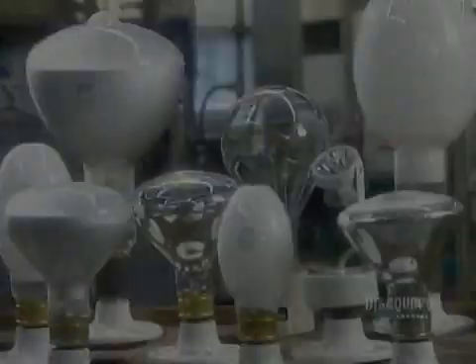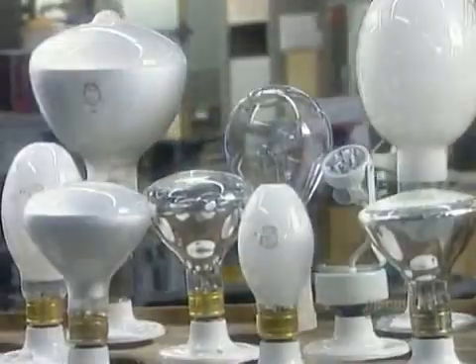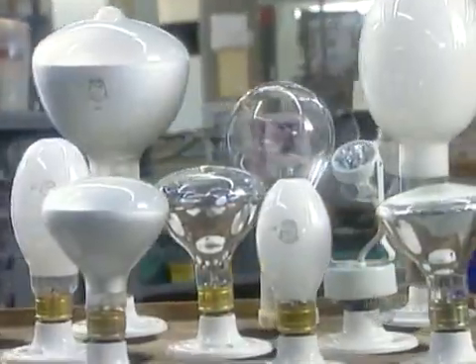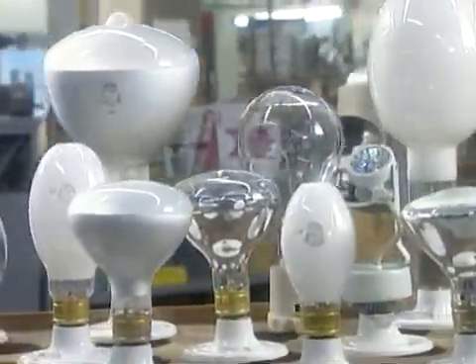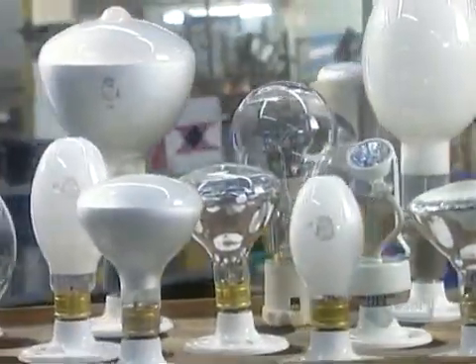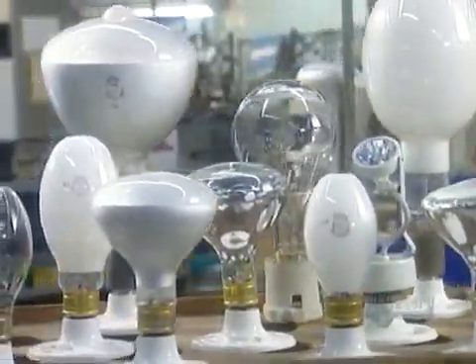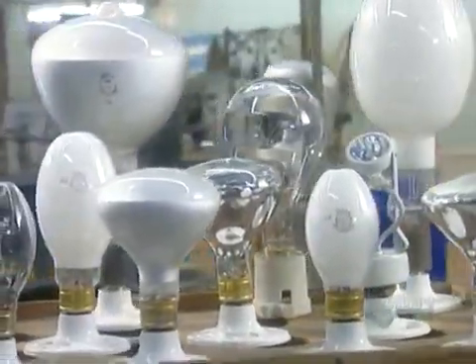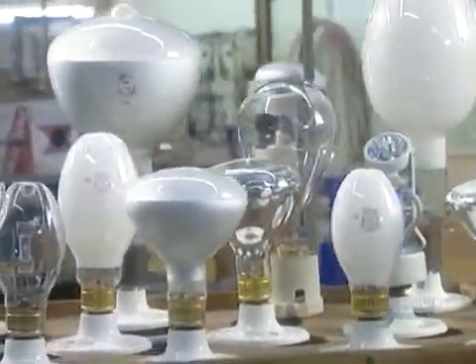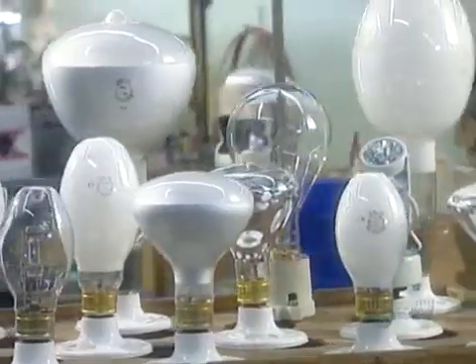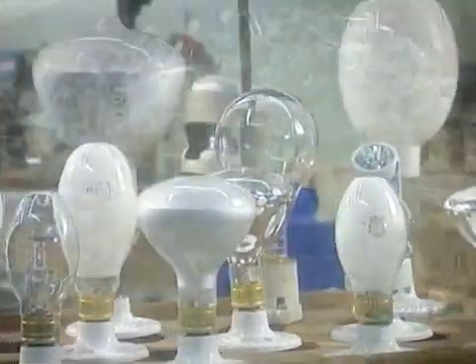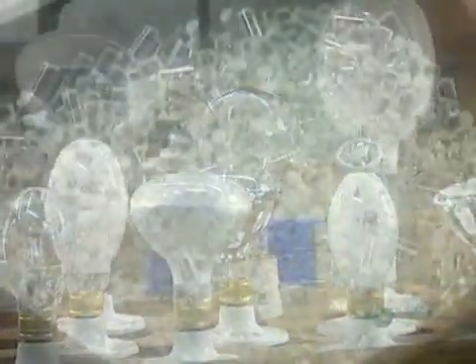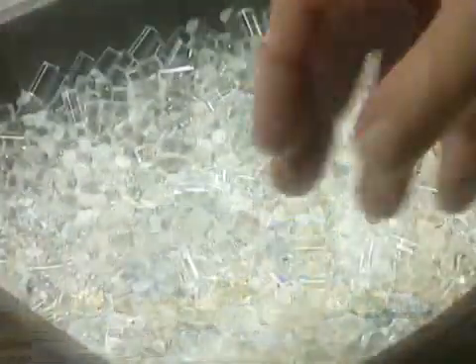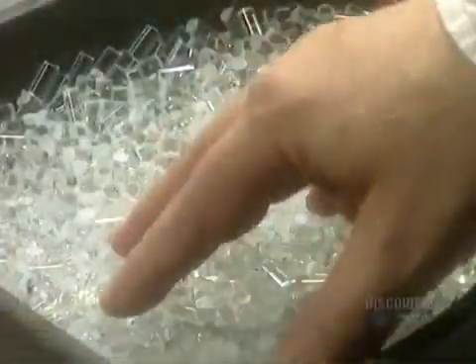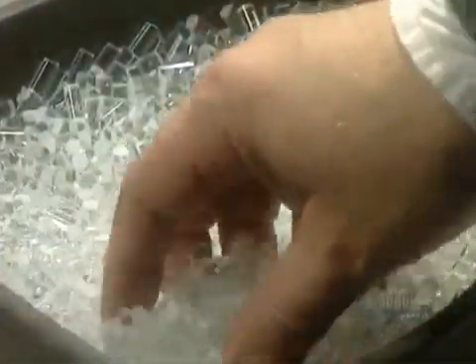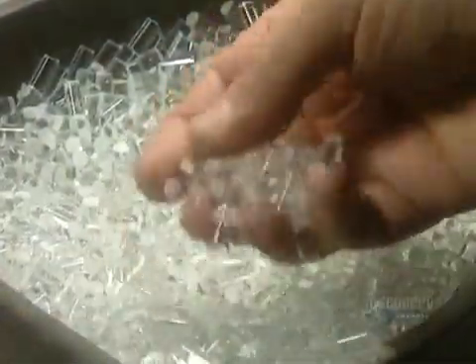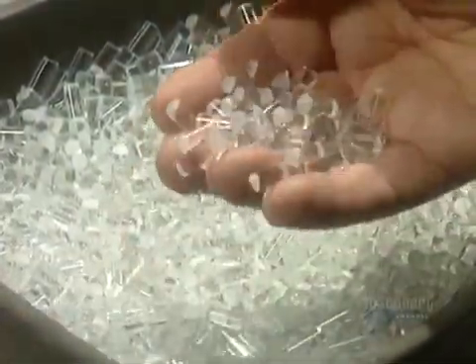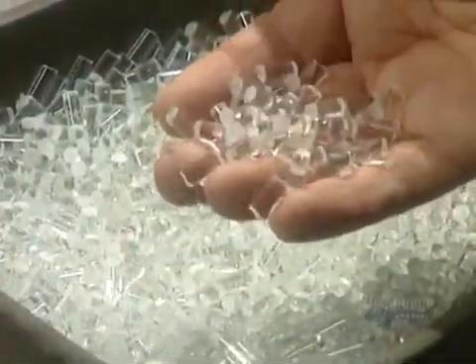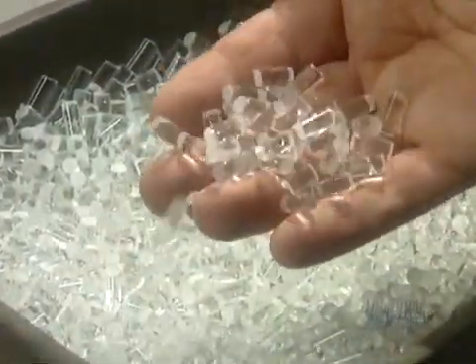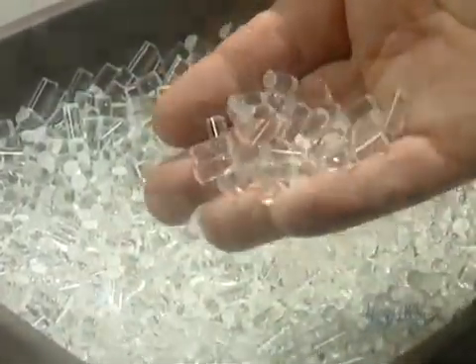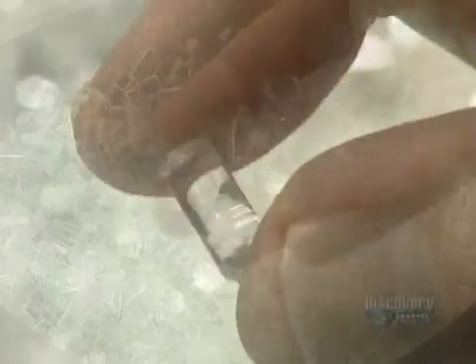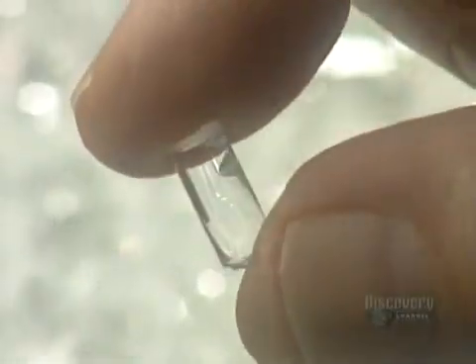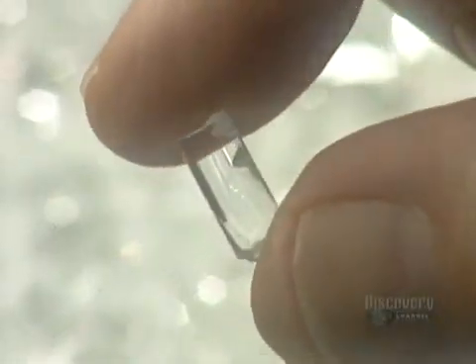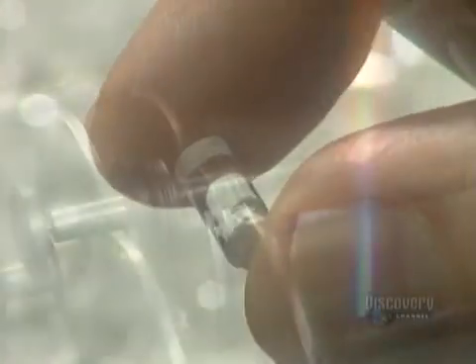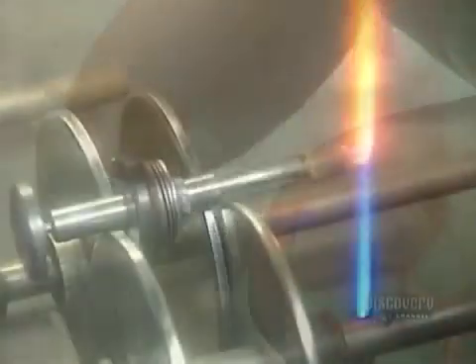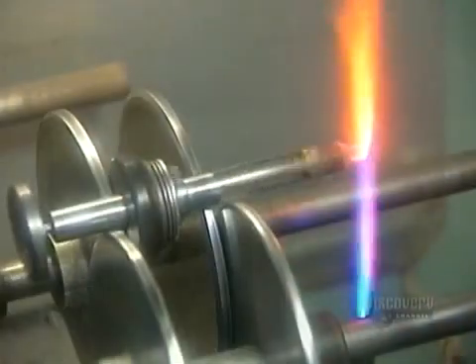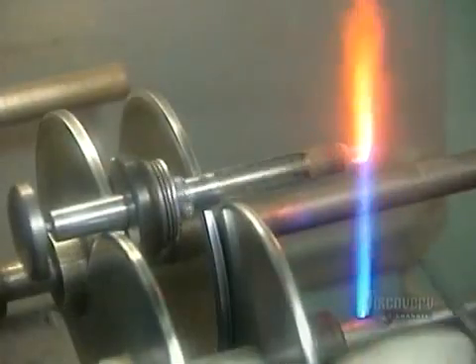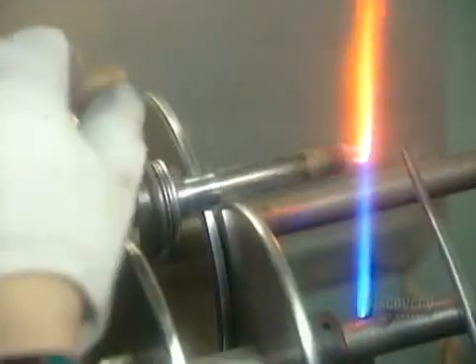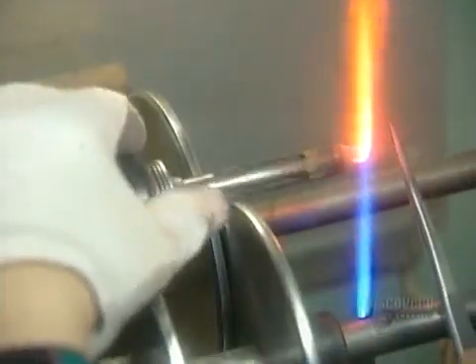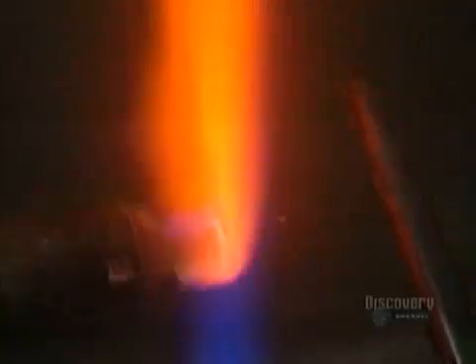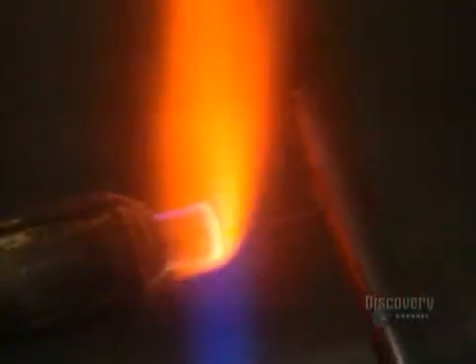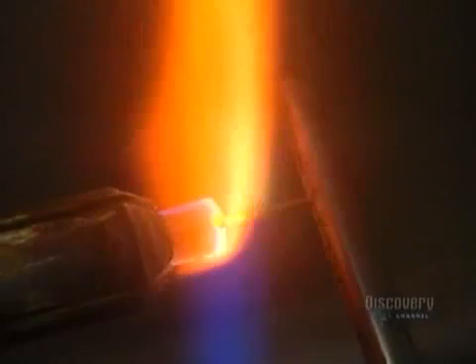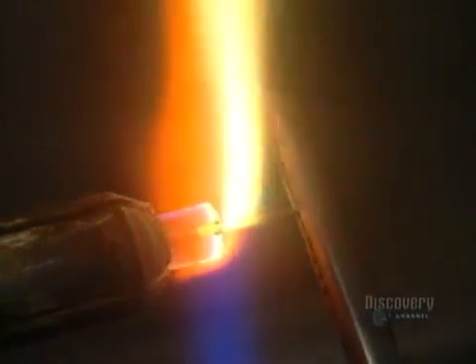They start by making the coil support through which they'll later thread the filament. They take a glass rod 11 millimeters long and heat it up enough to insert a pin just 28 one-hundredths of a millimeter thick.